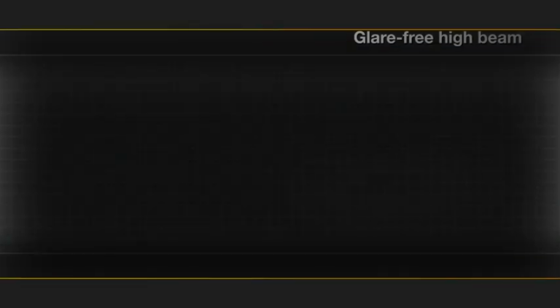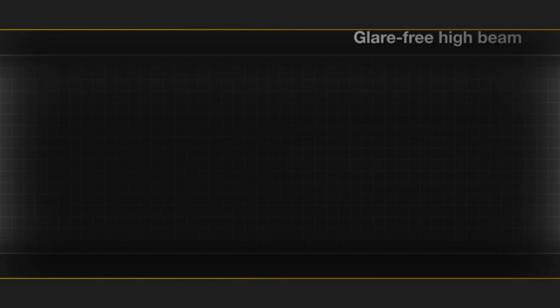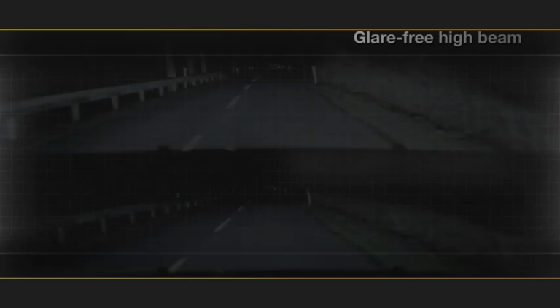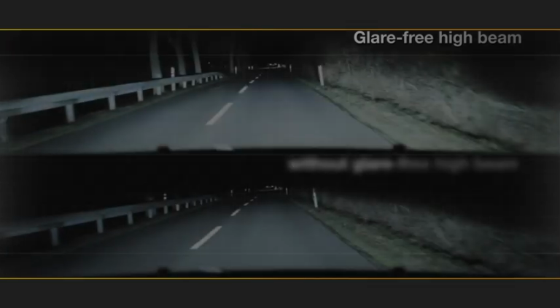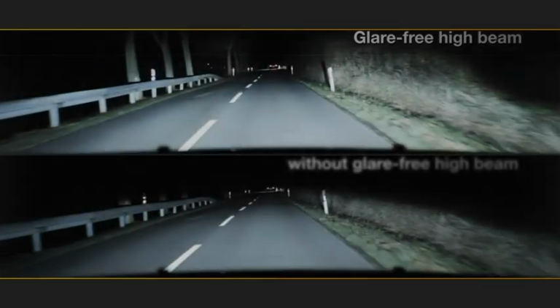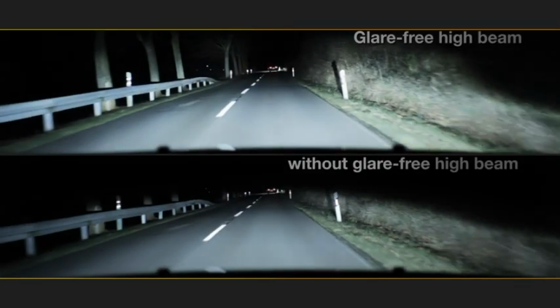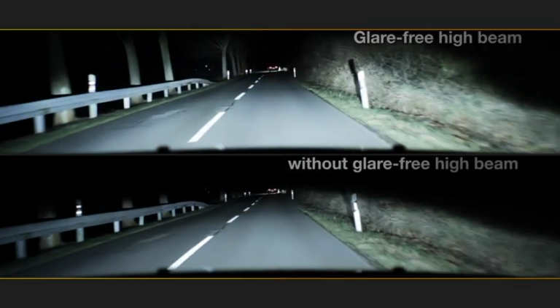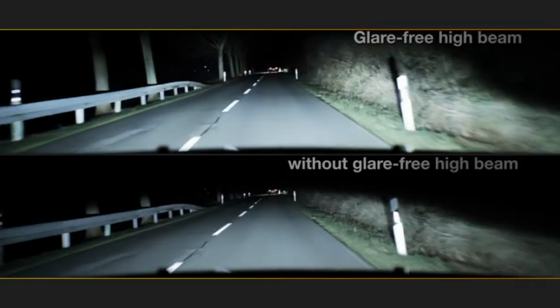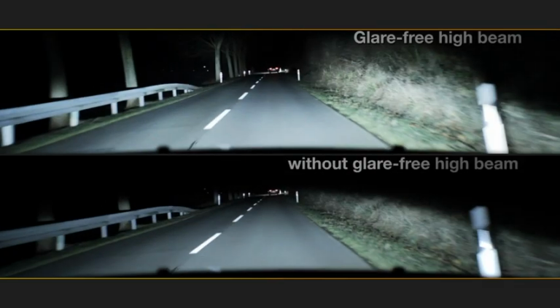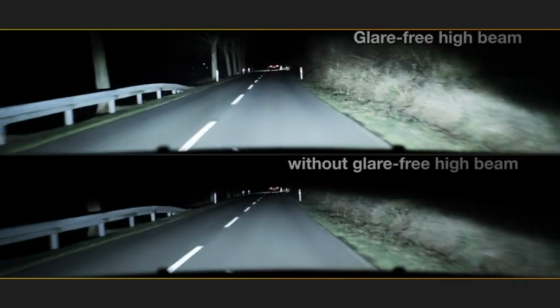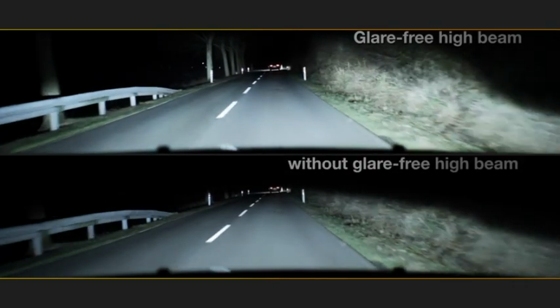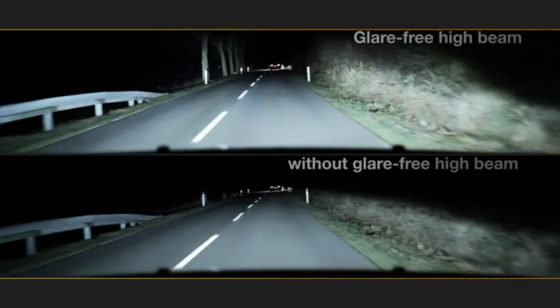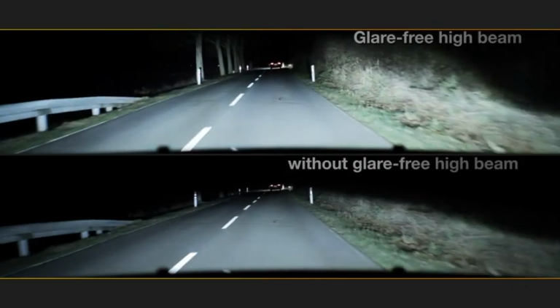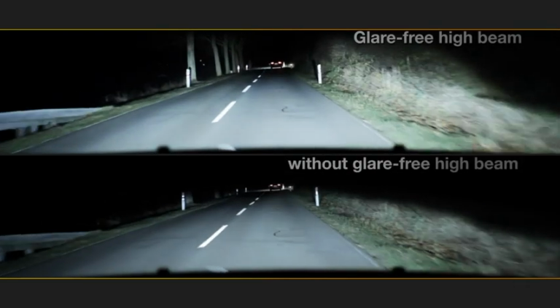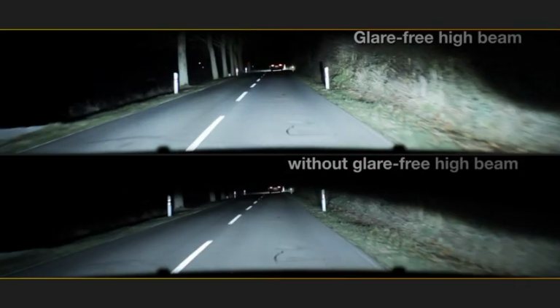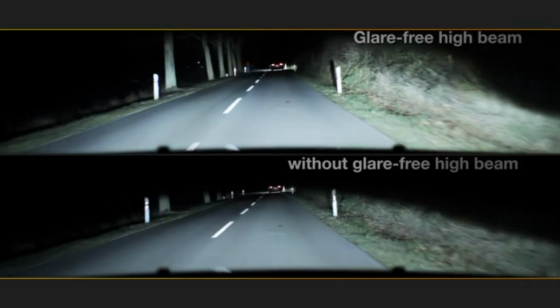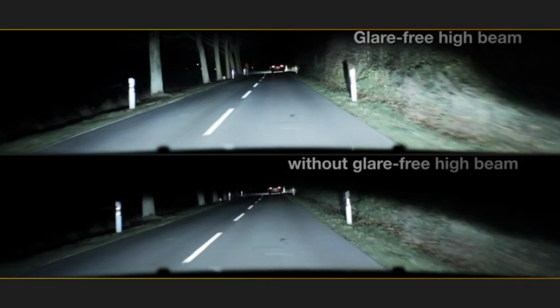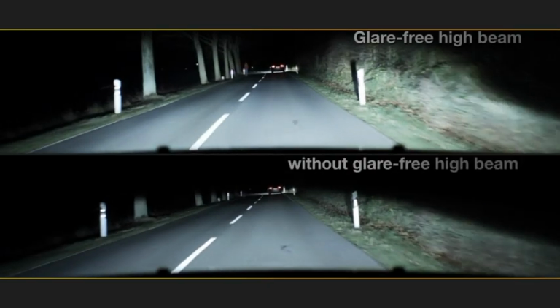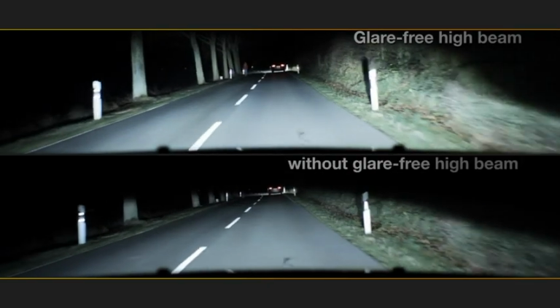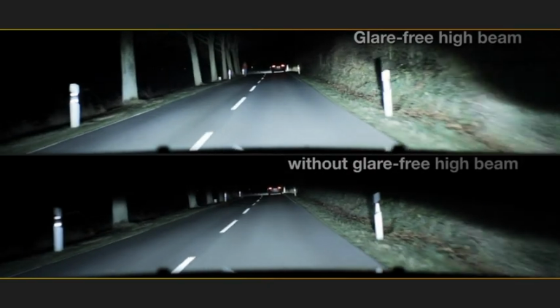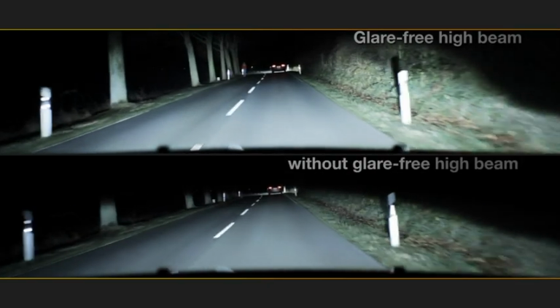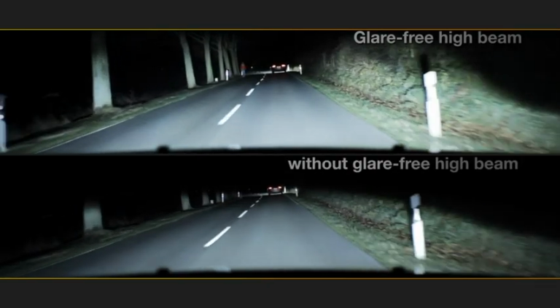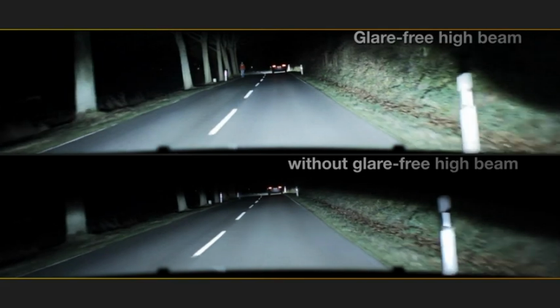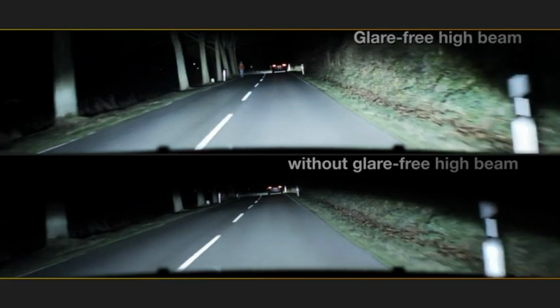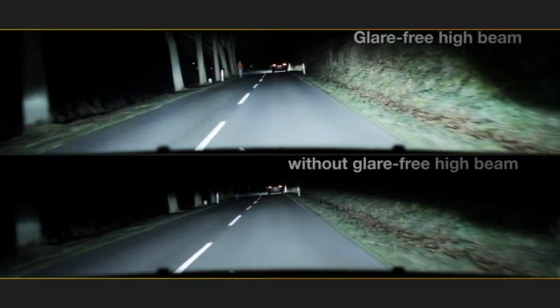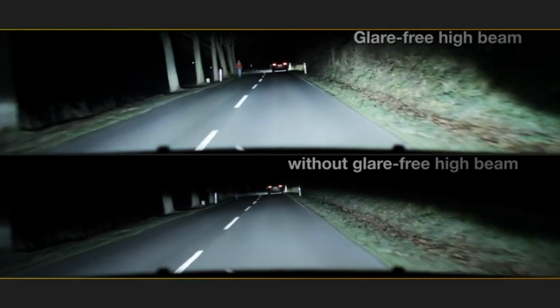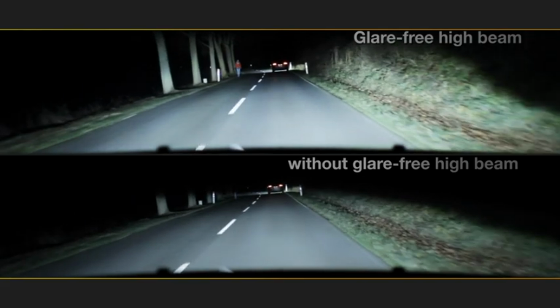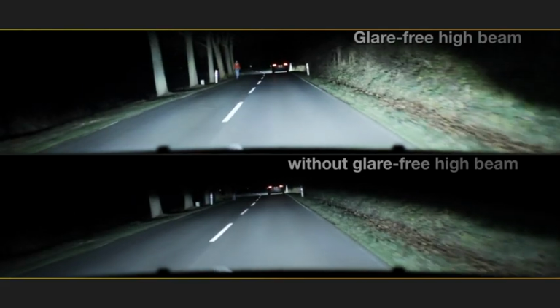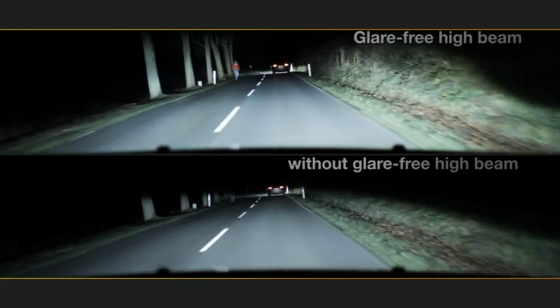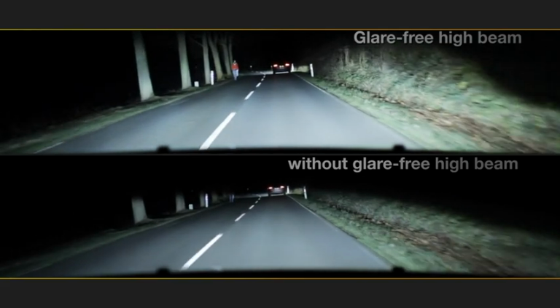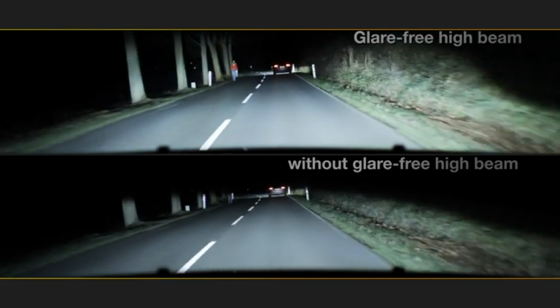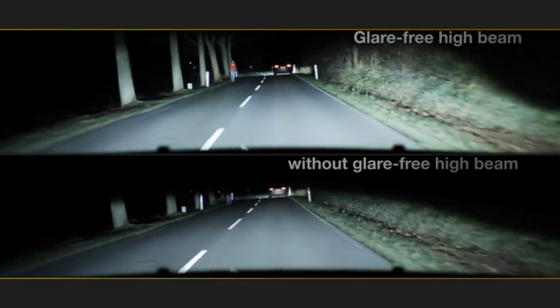Using conventional low beam, individuals remain completely in the dark — representing a tremendous increase in driving security and comfort with the new system.